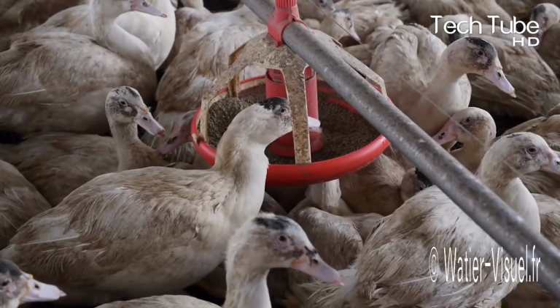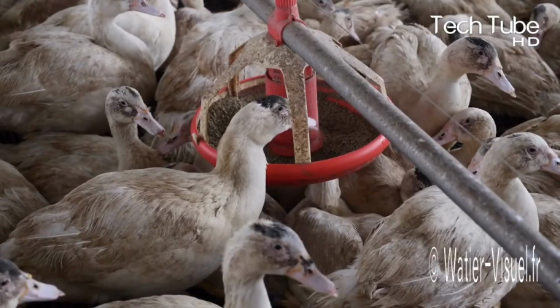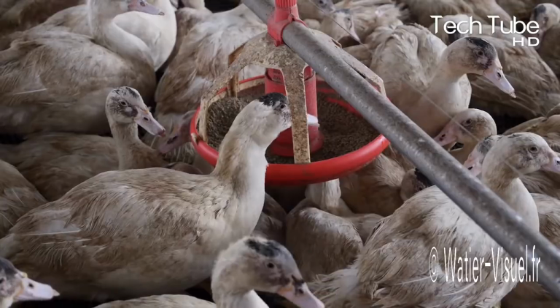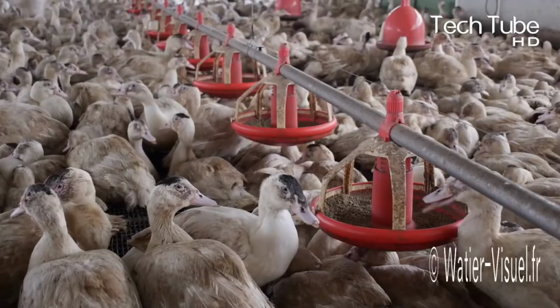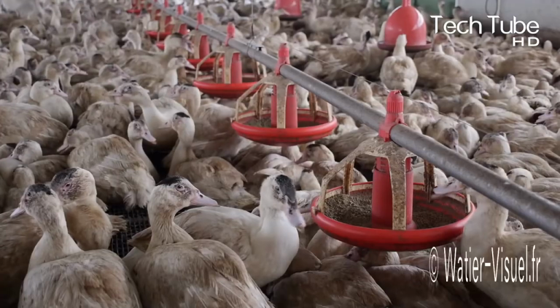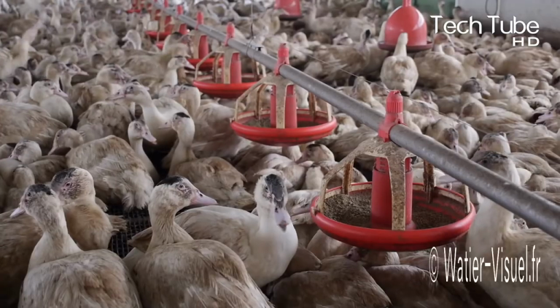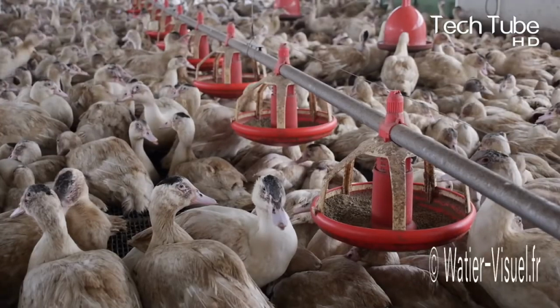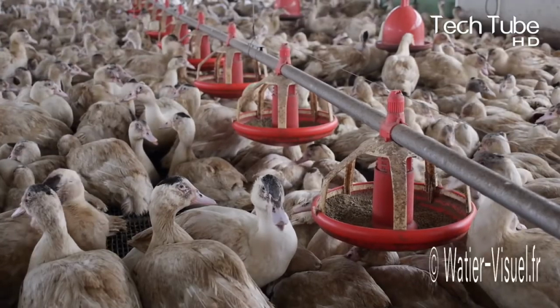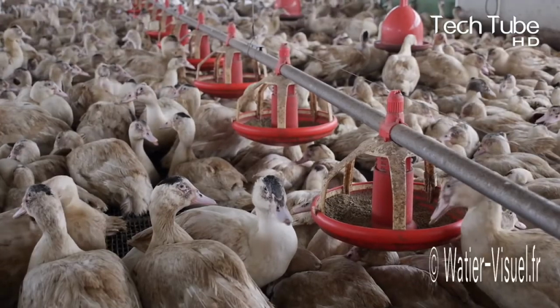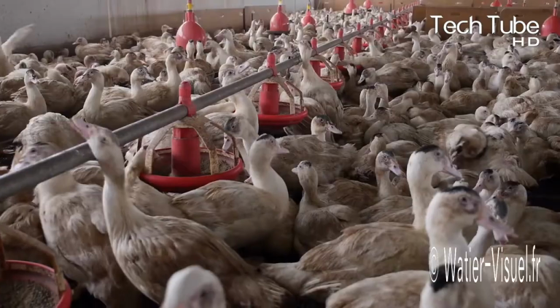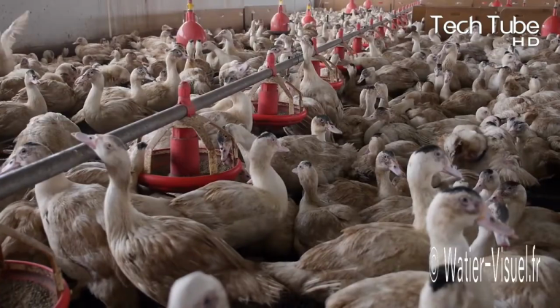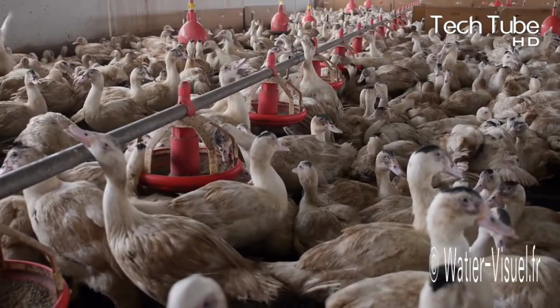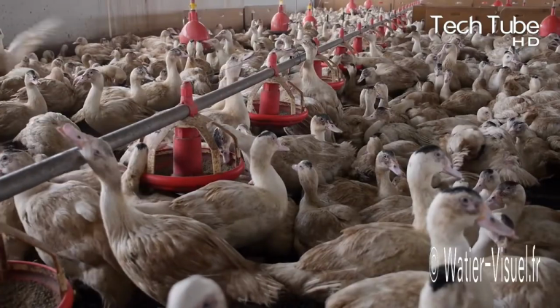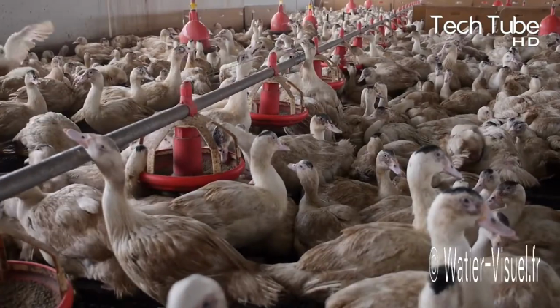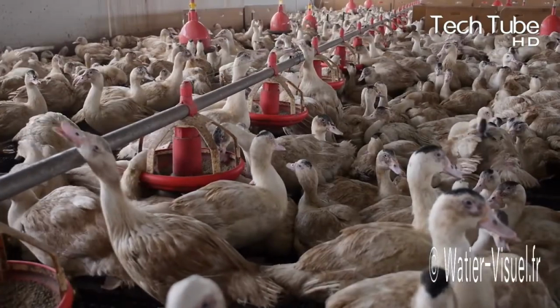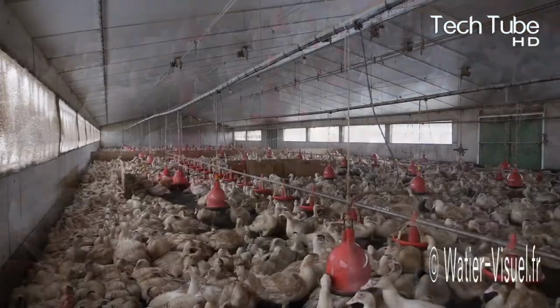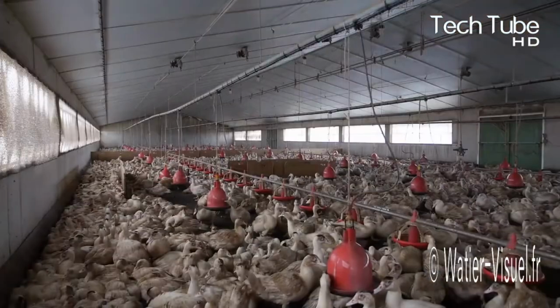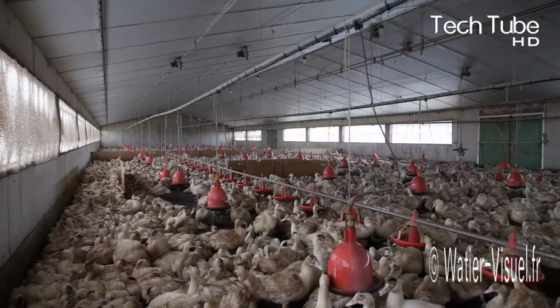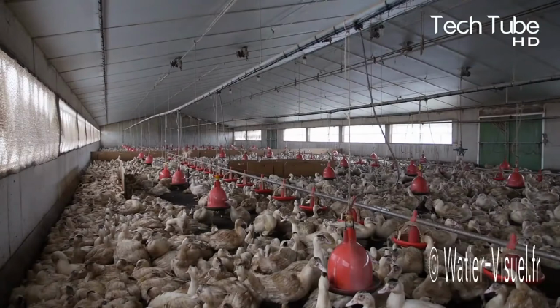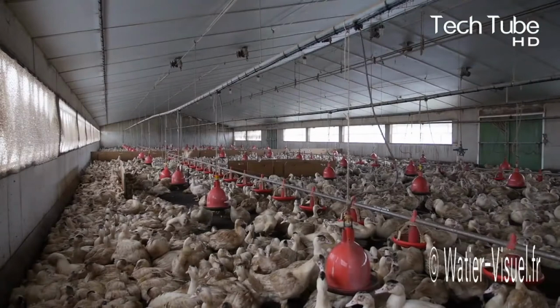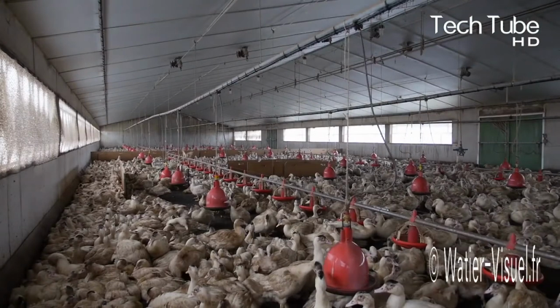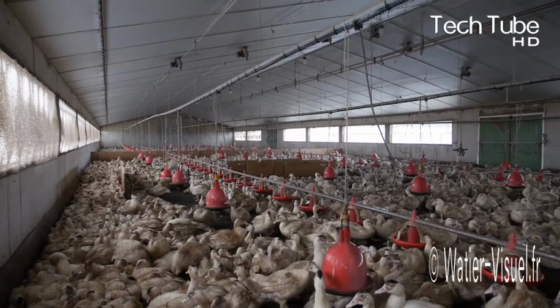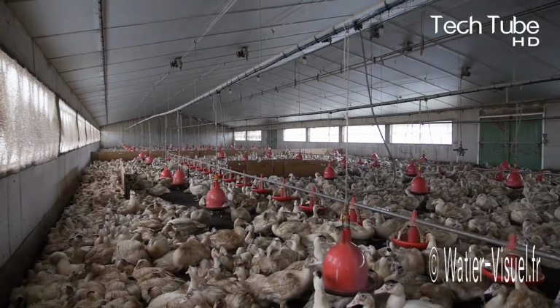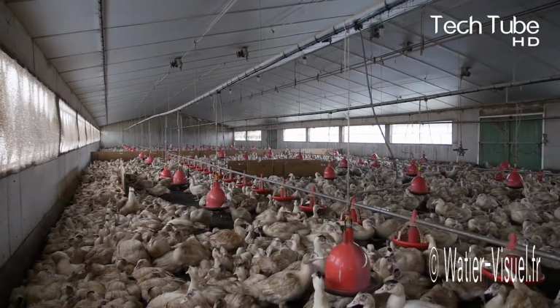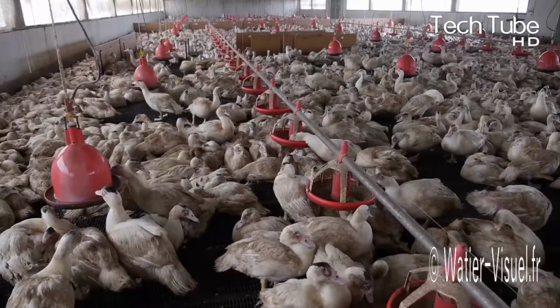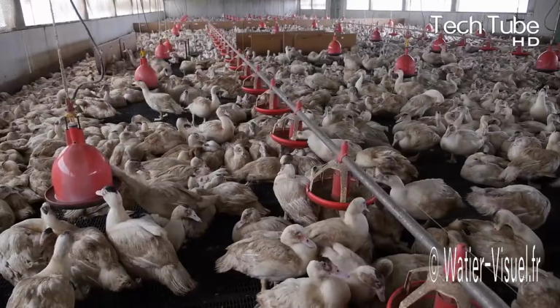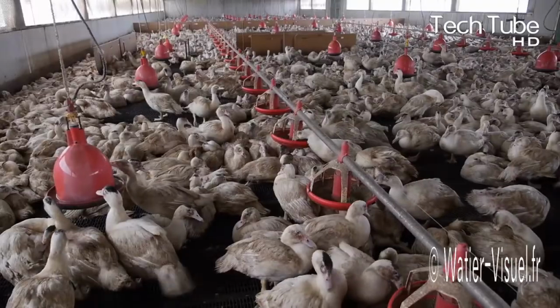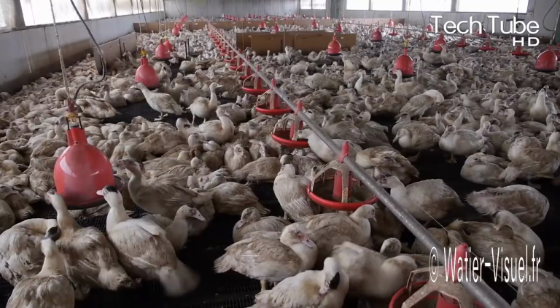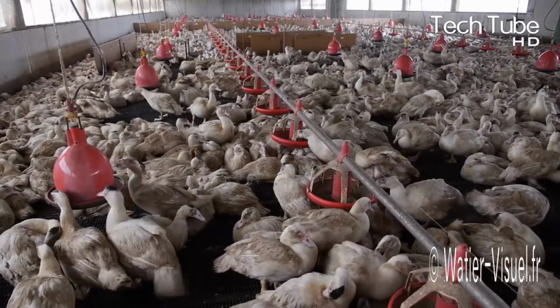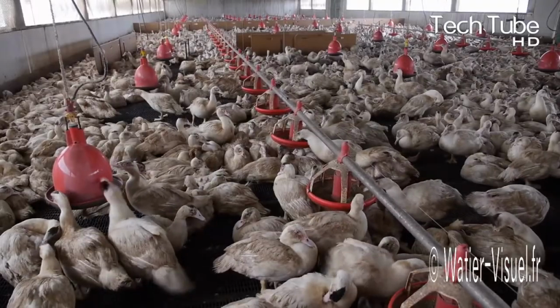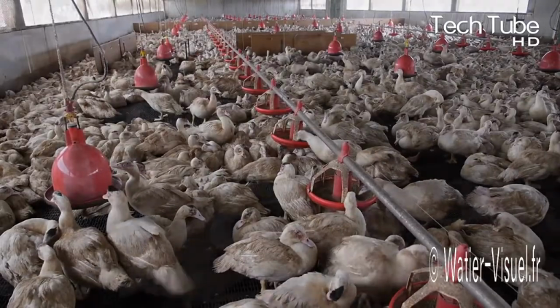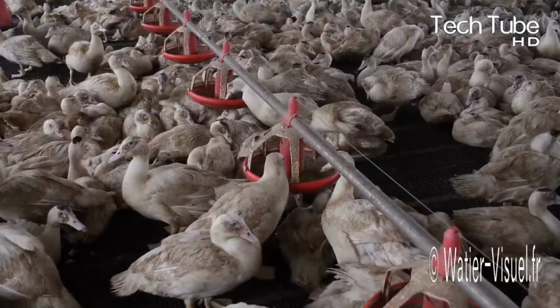Both the water and bread pots are aligned in a manner that places them in every area and corner of the farm, hanging very close to the heads of the ducks.